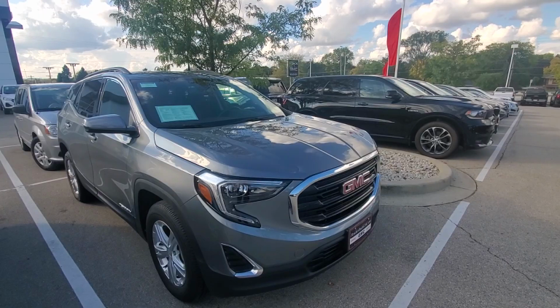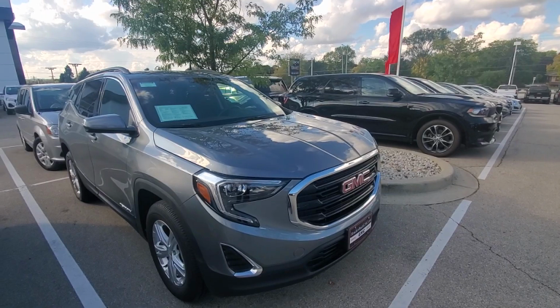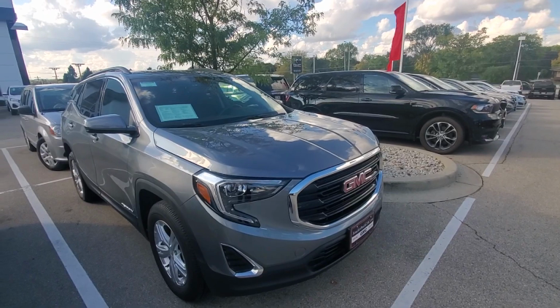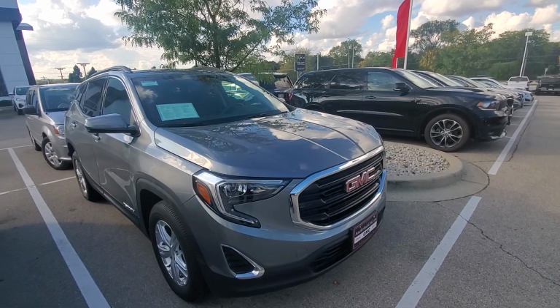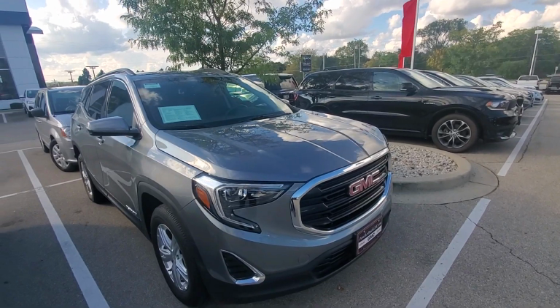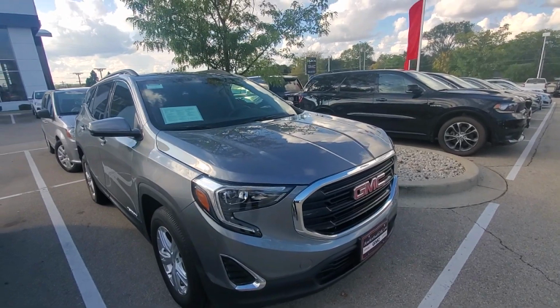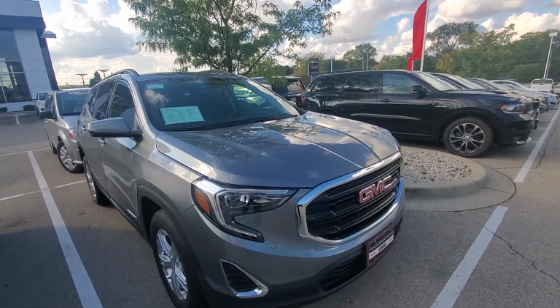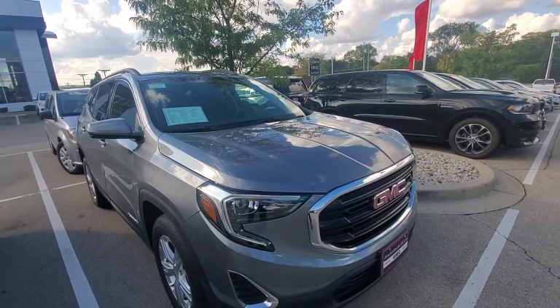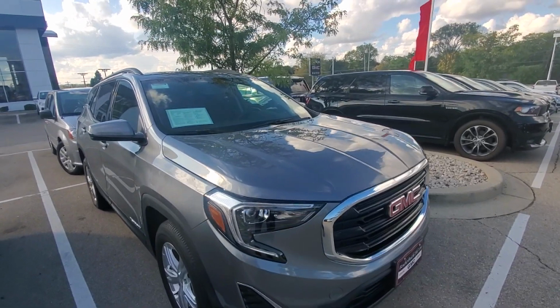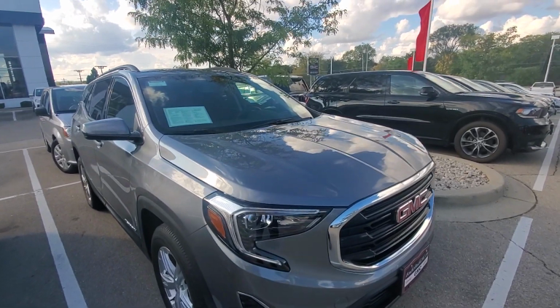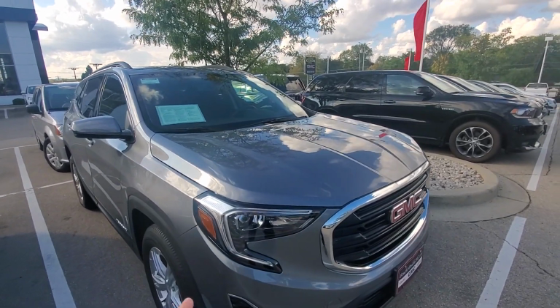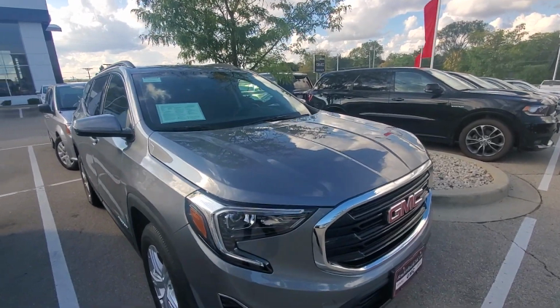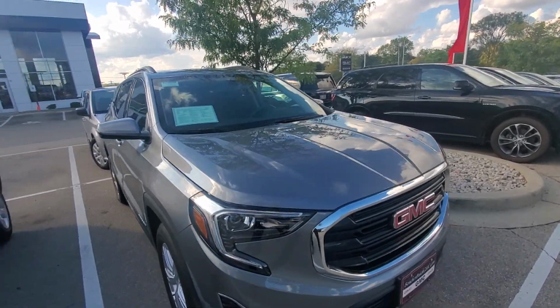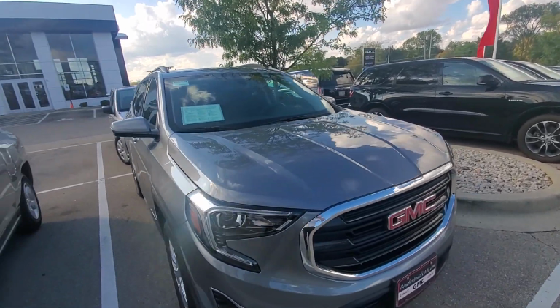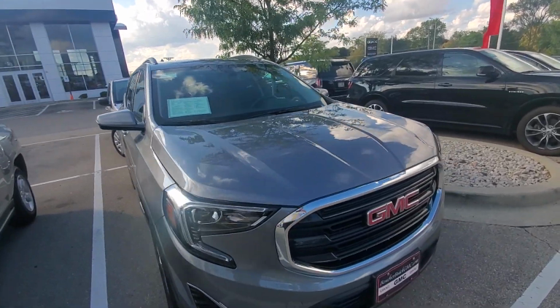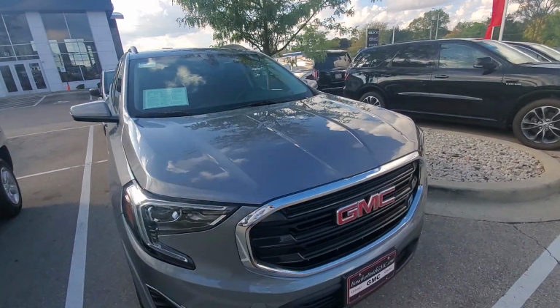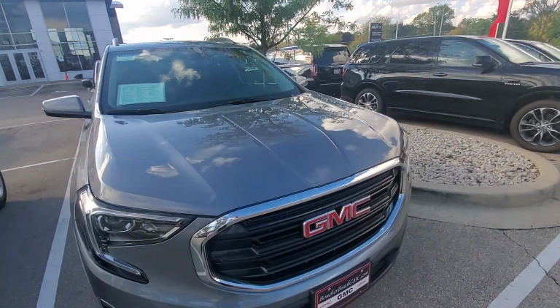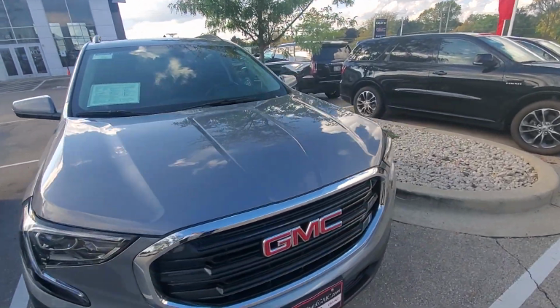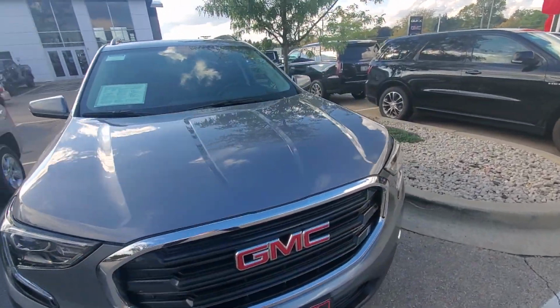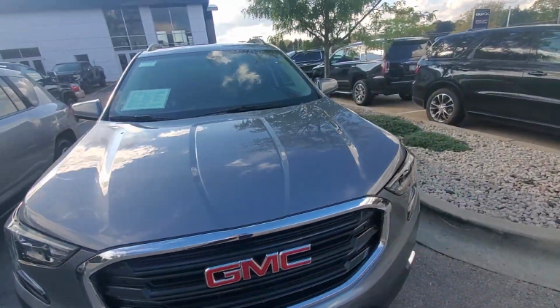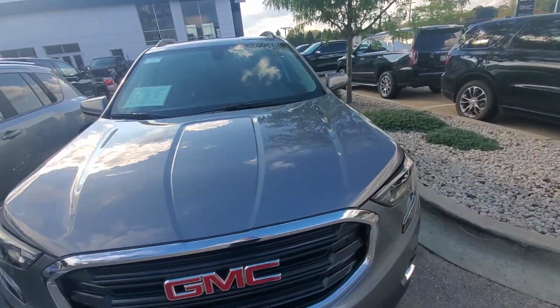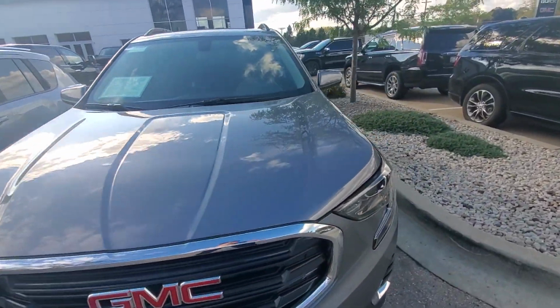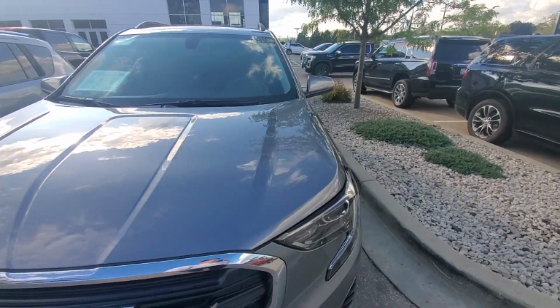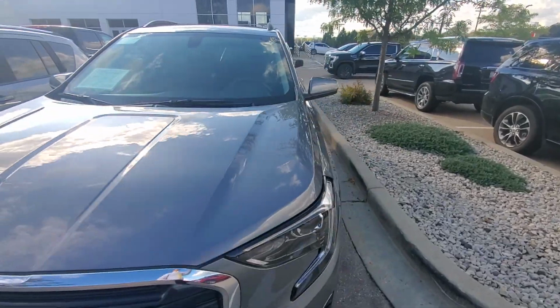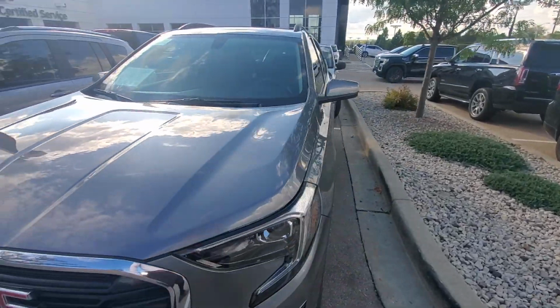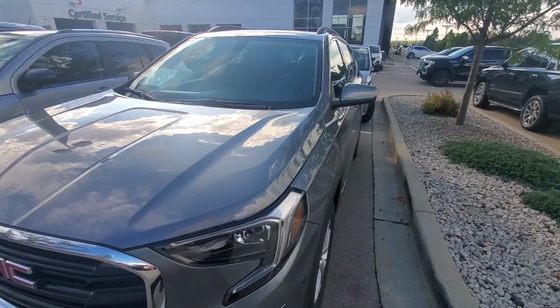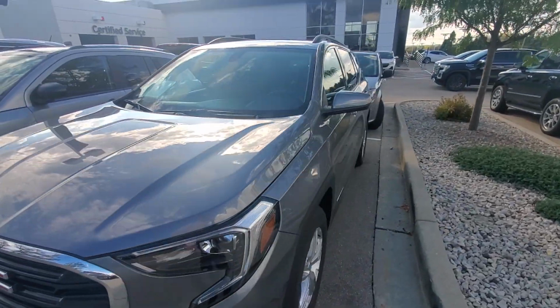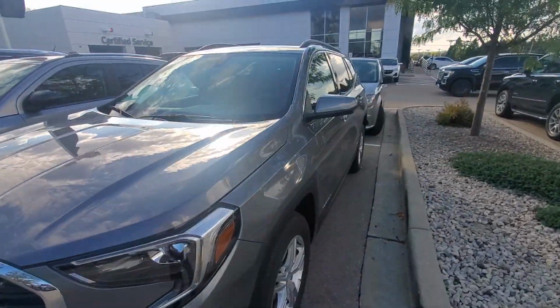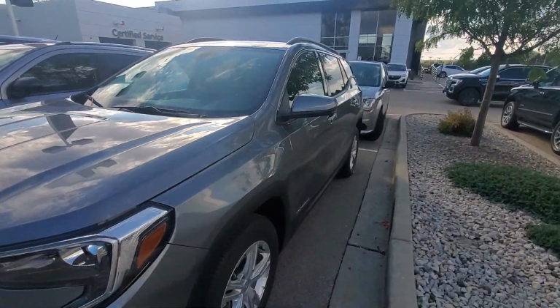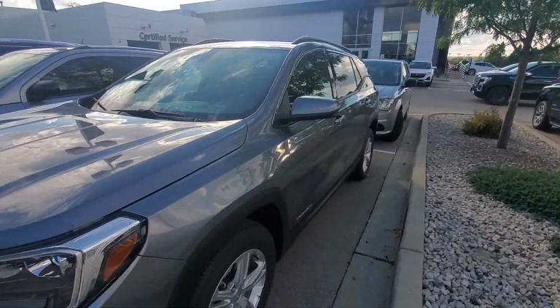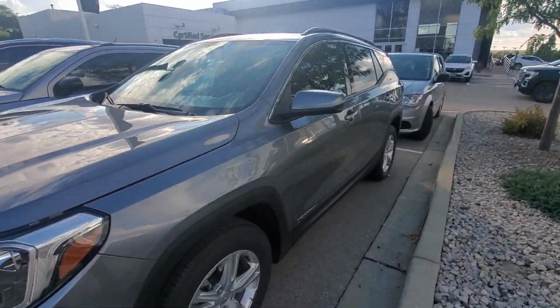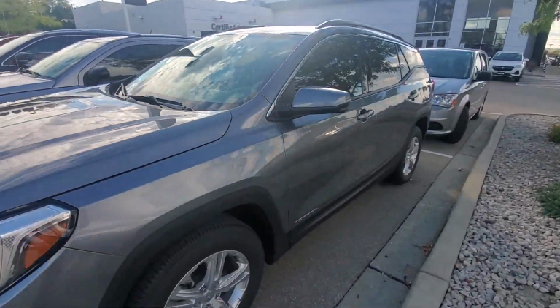As you can see, we do have the daytime running lights up front, LED front headlights. It is in the very nice satin steel color.